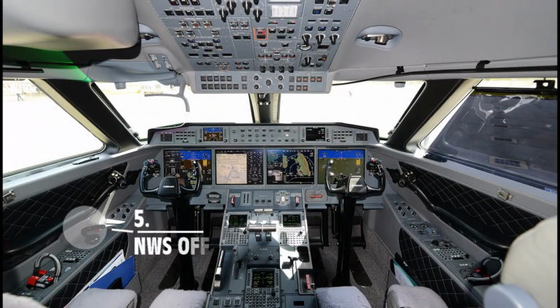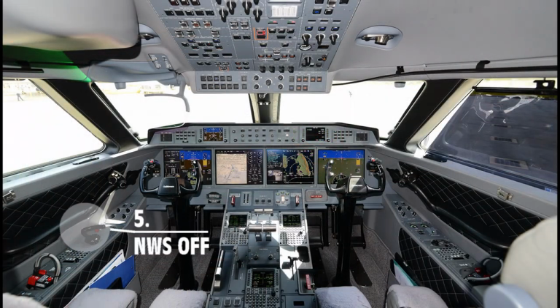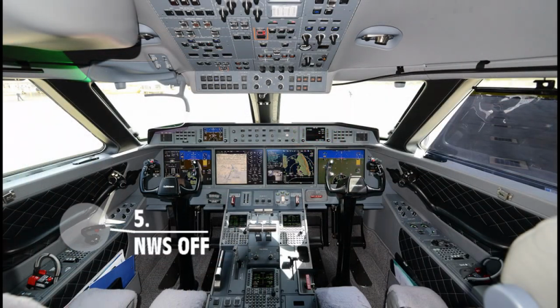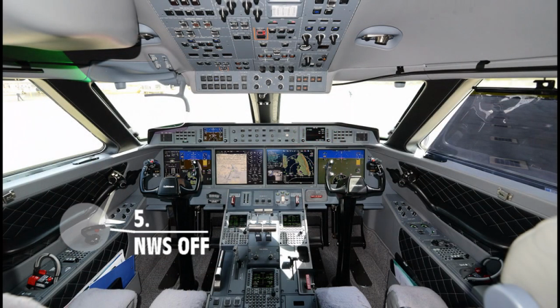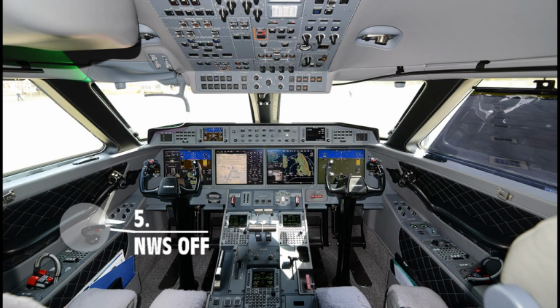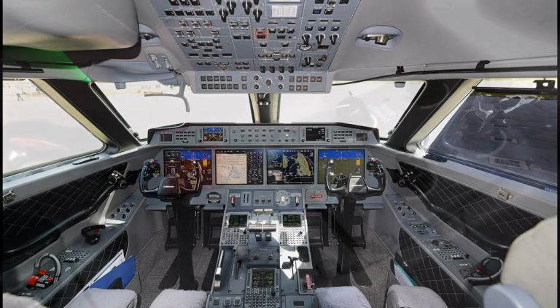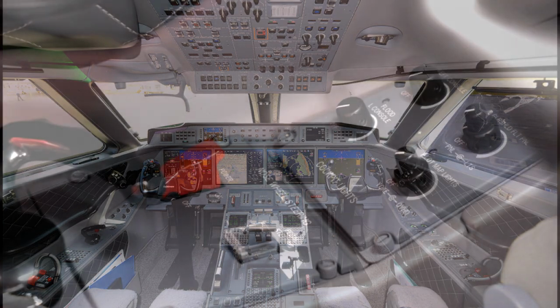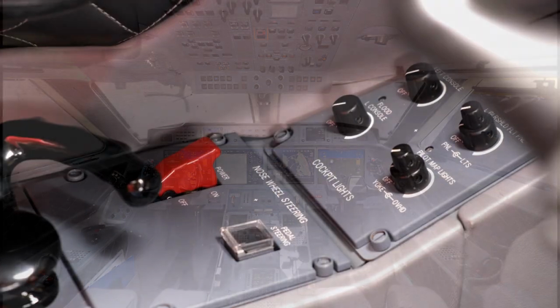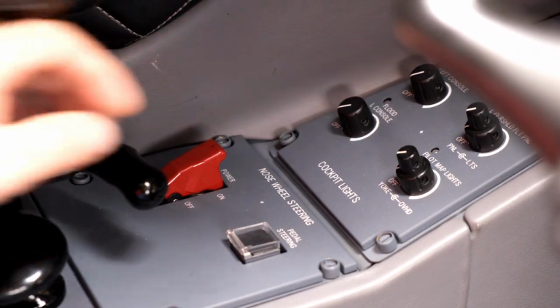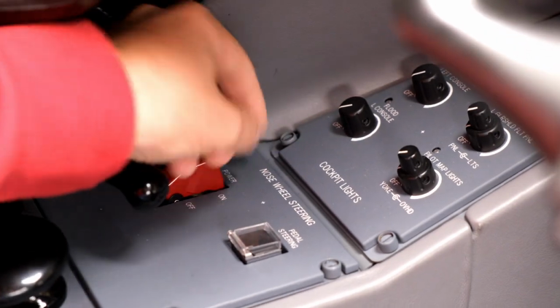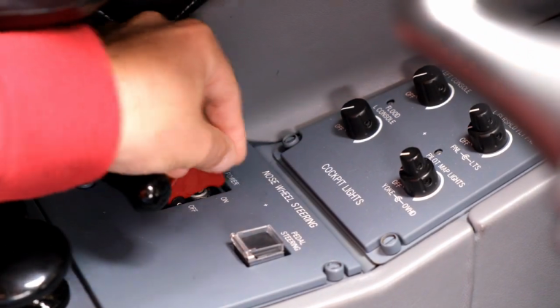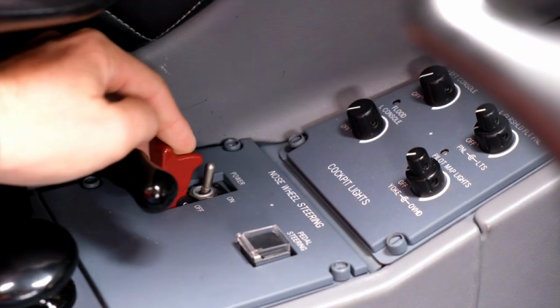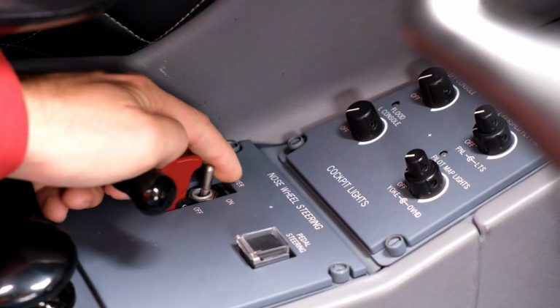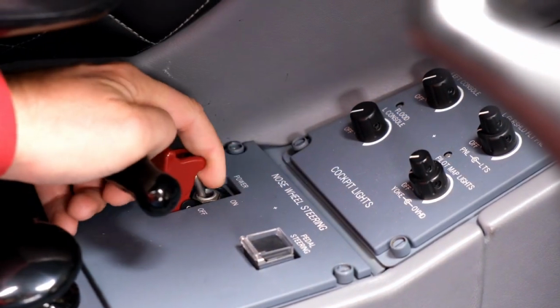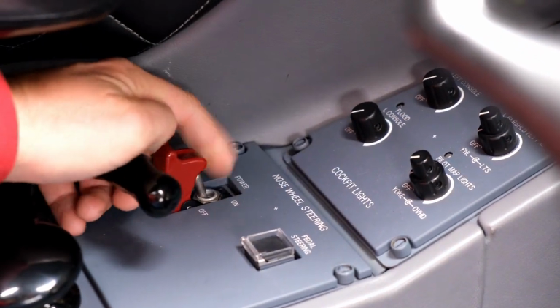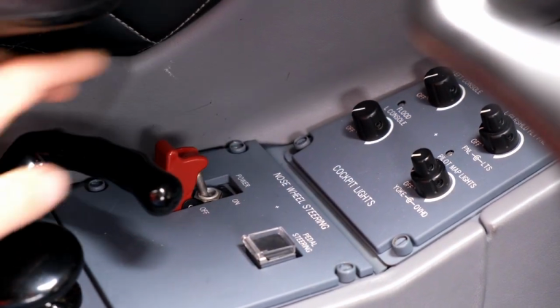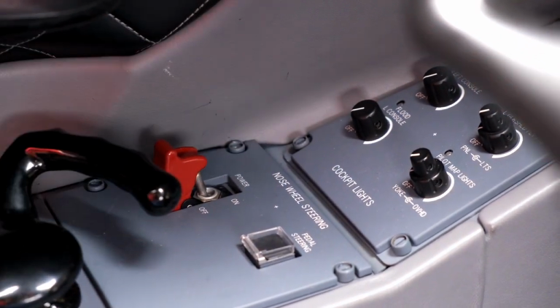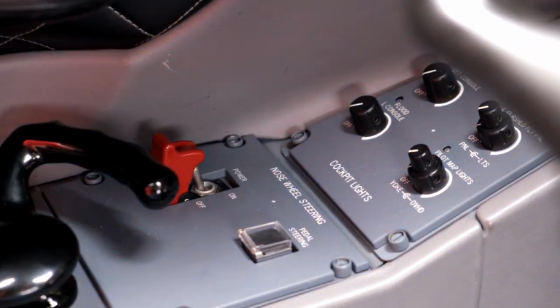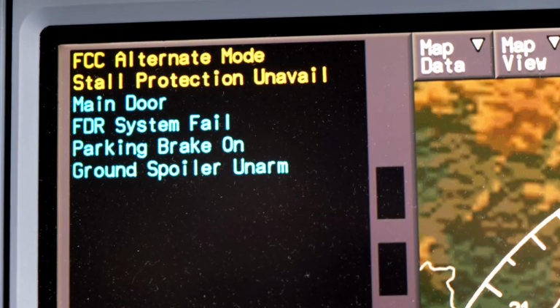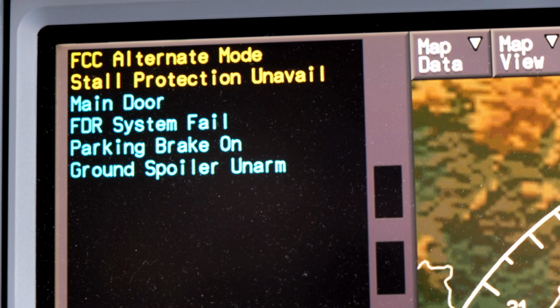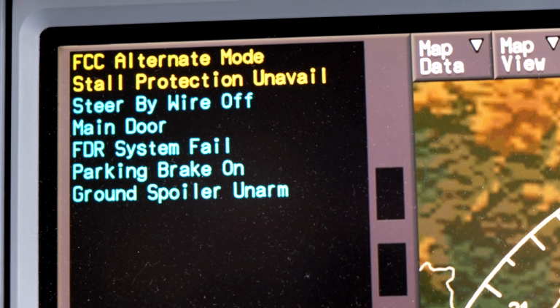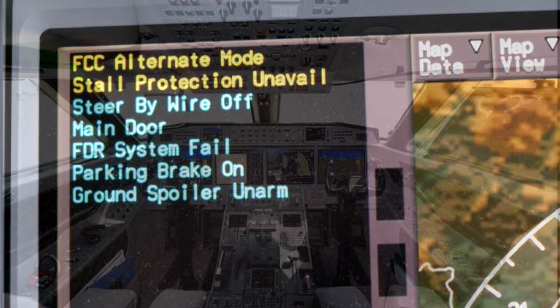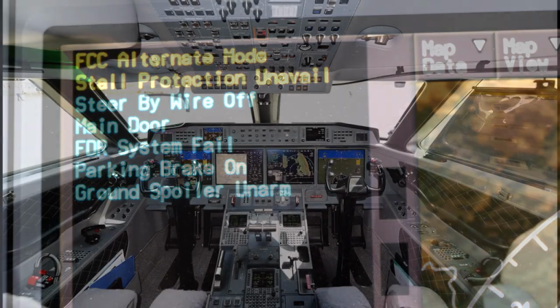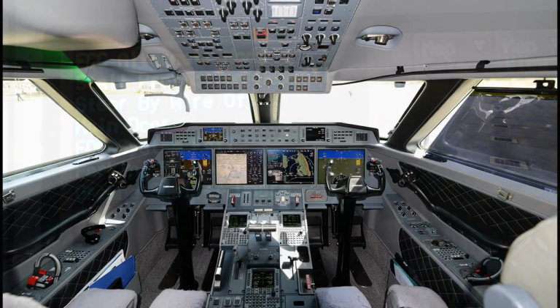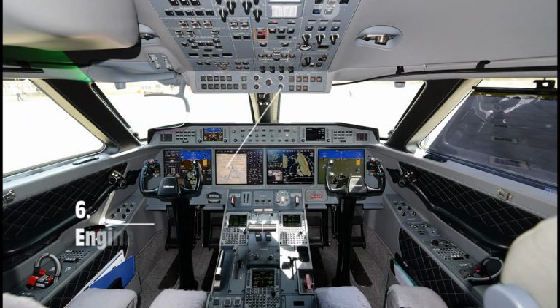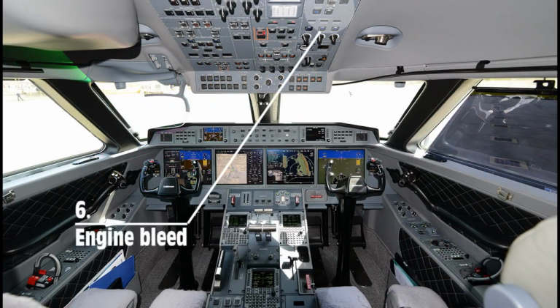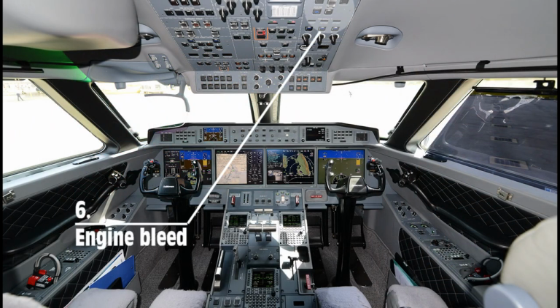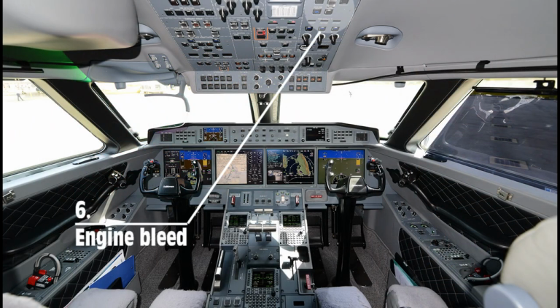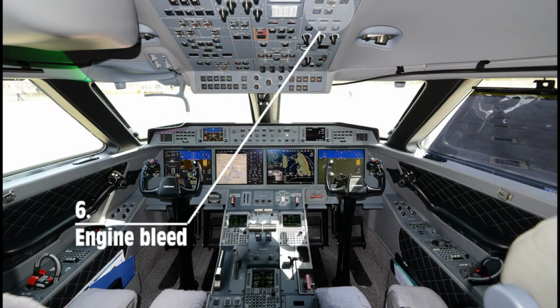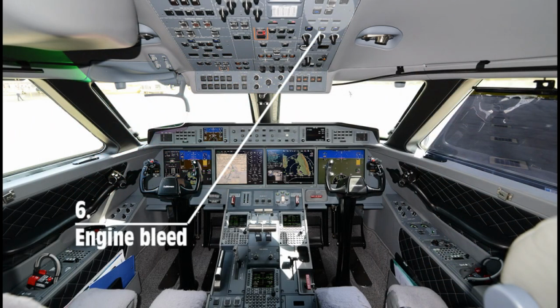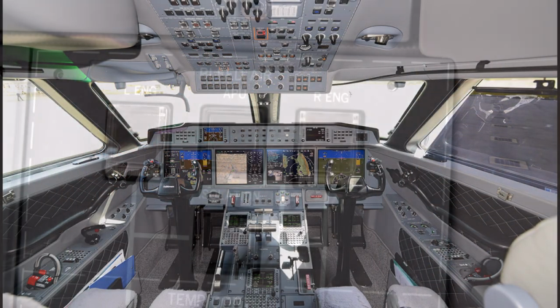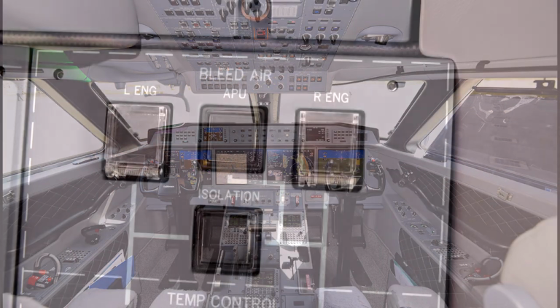Before the captain leaves the cockpit, he selects nose wheel steering to off. The co-pilot then continues by setting engine bleeds to off.